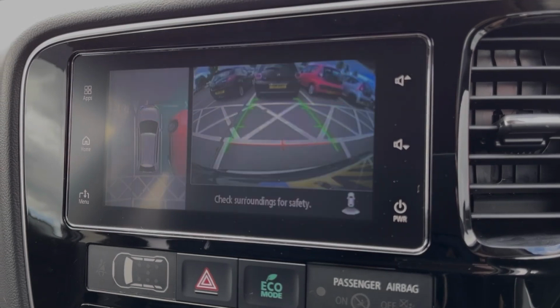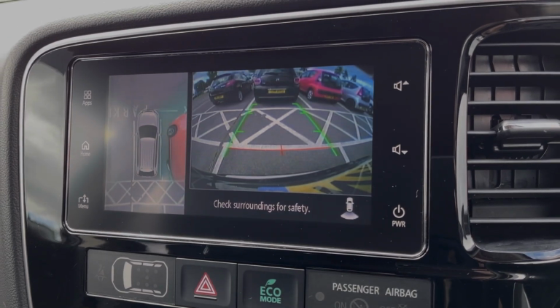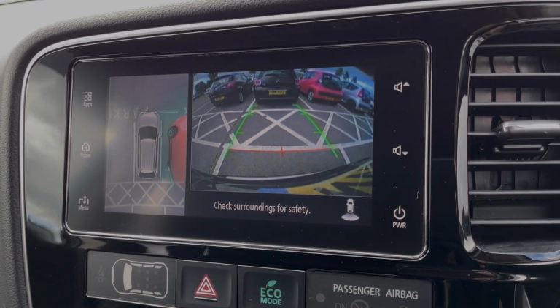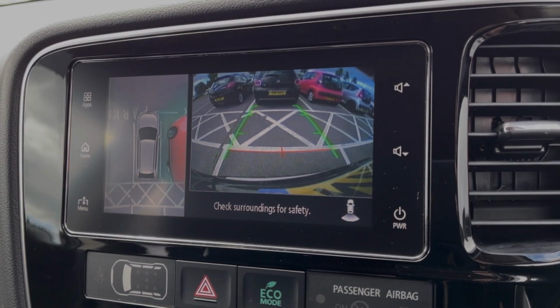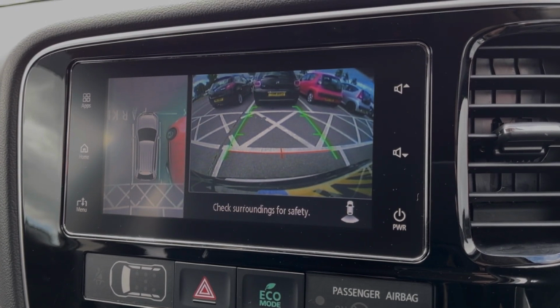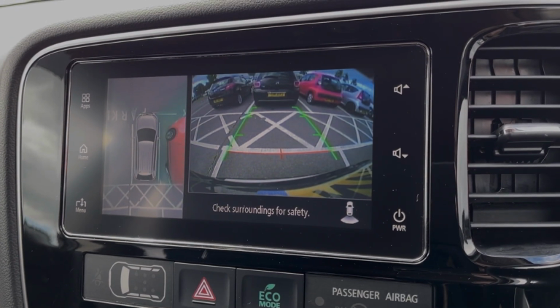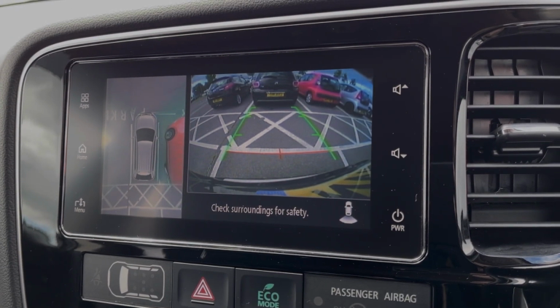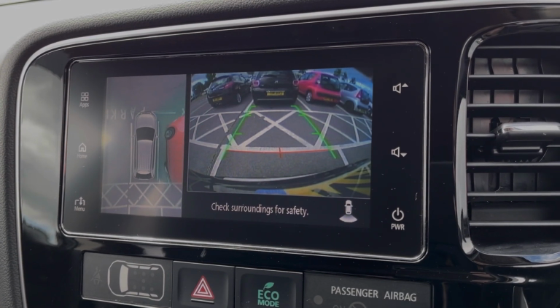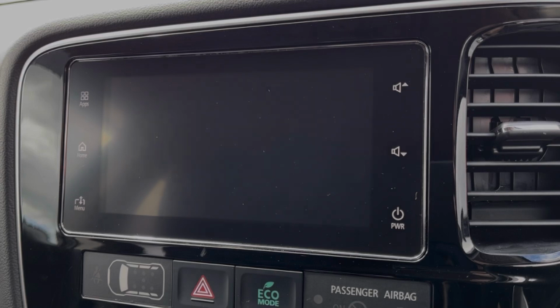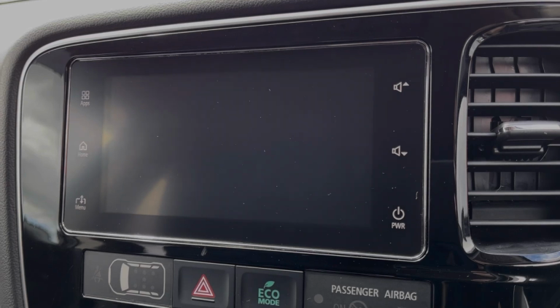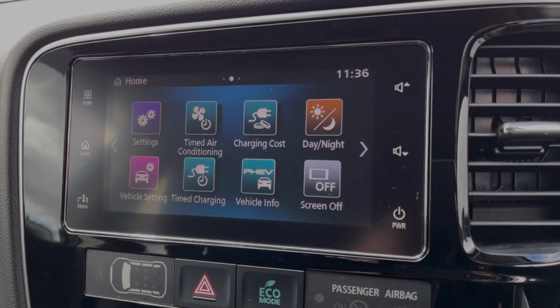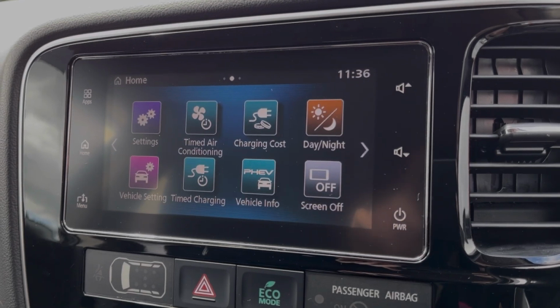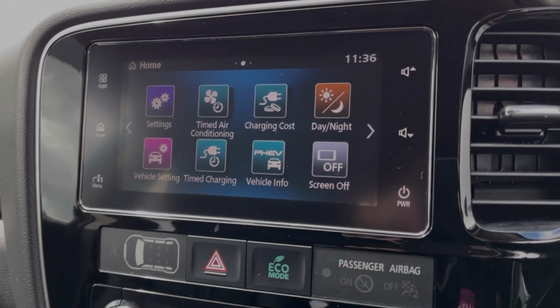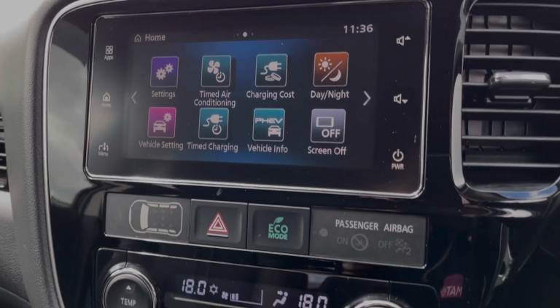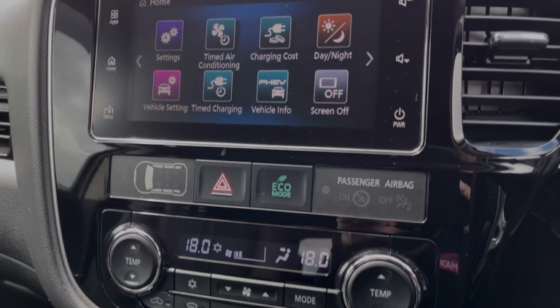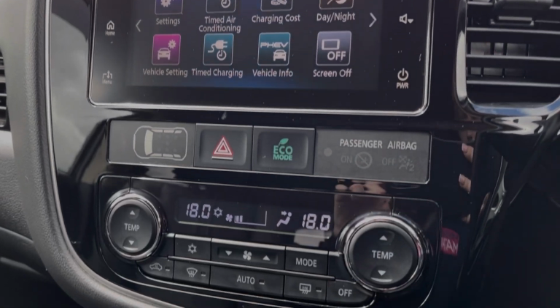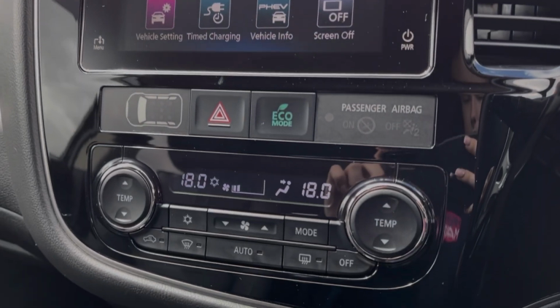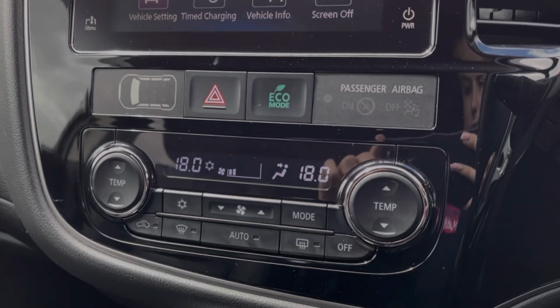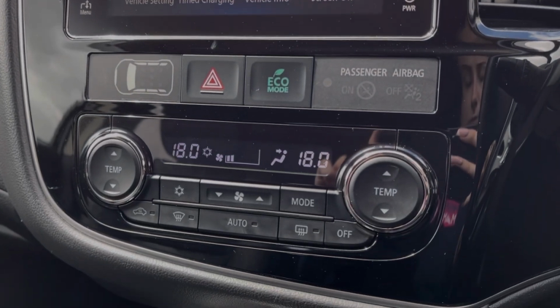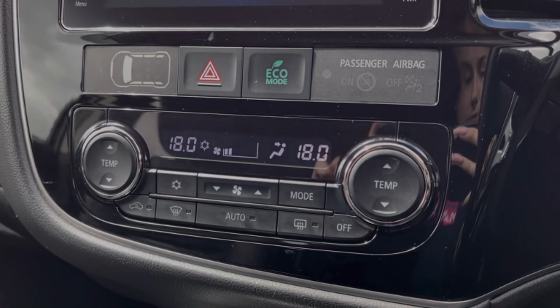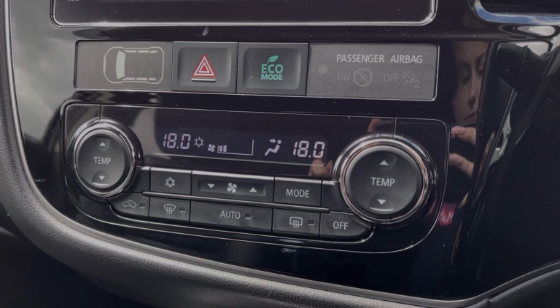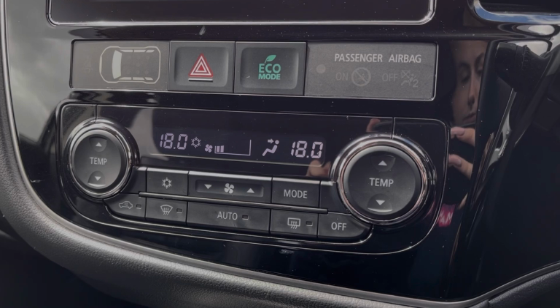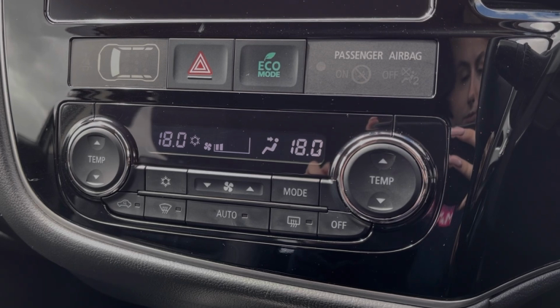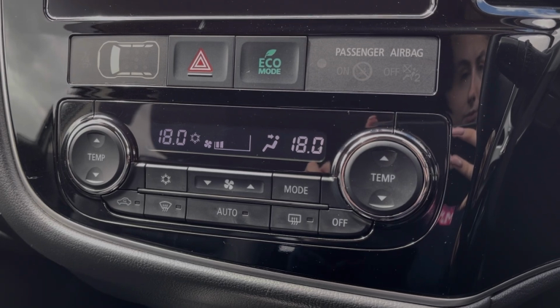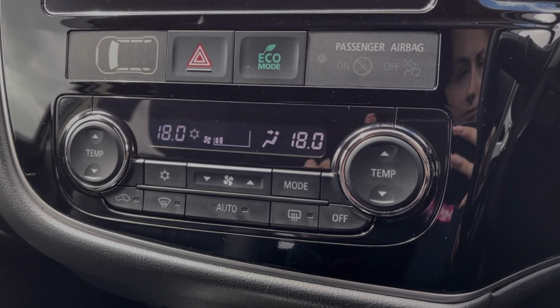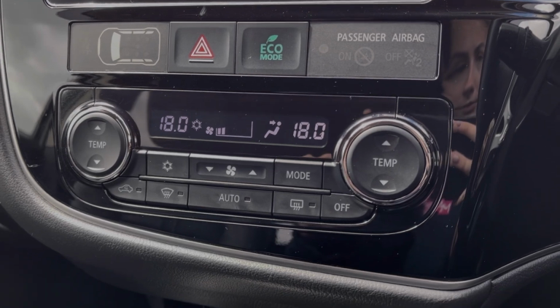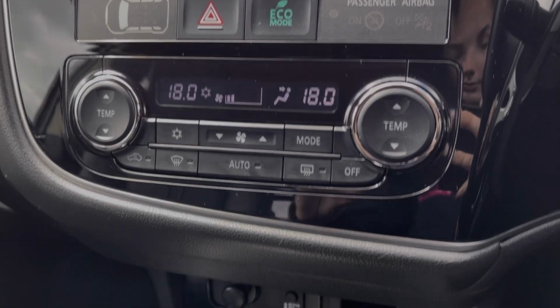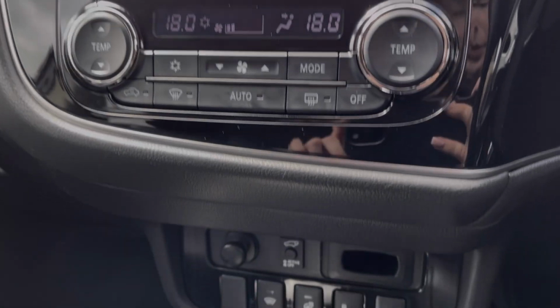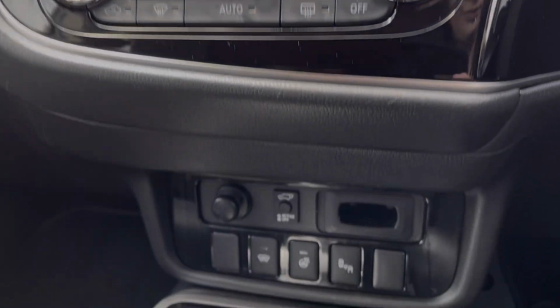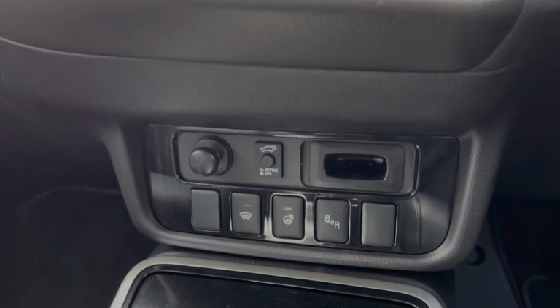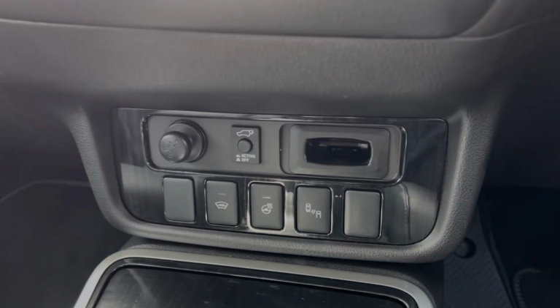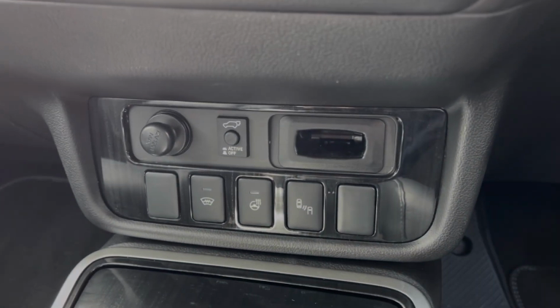Popping the car into reverse will display the 360-degree camera, making this larger SUV a whole lot easier to park. Below the media screen, you've got the dual-zone climate control keeping passengers comfortable. And just below there, you will find the 12-volt socket.